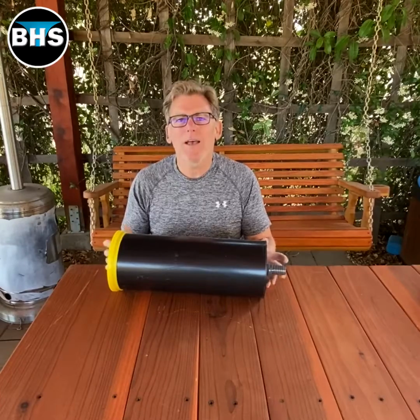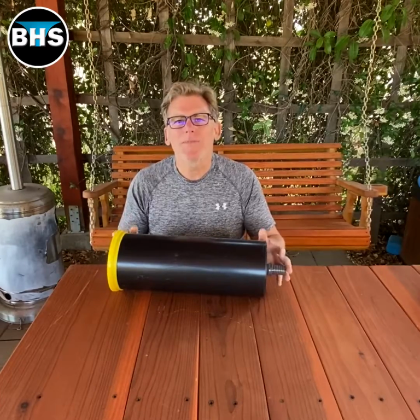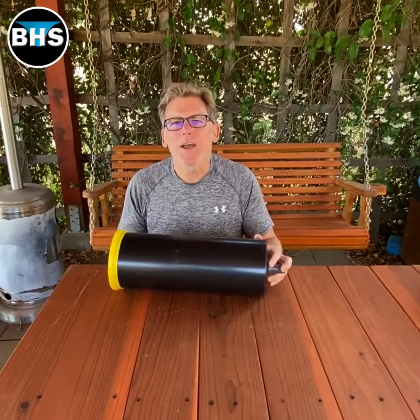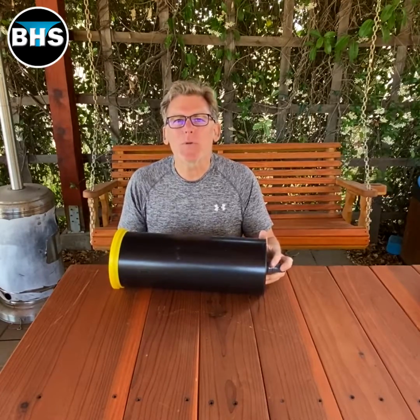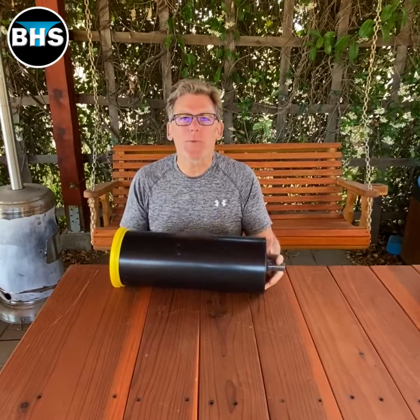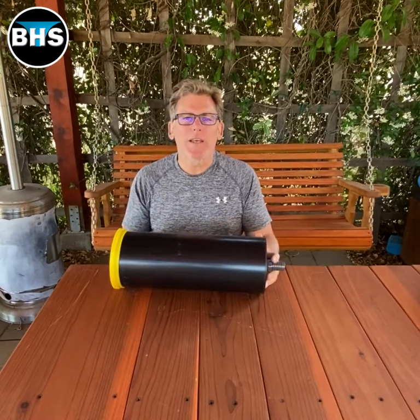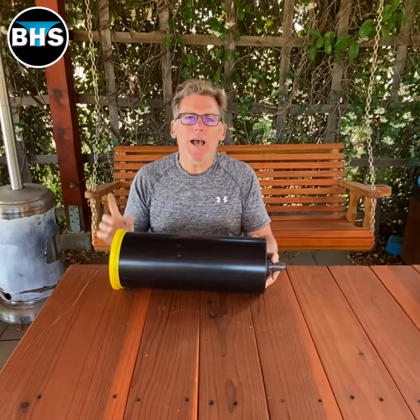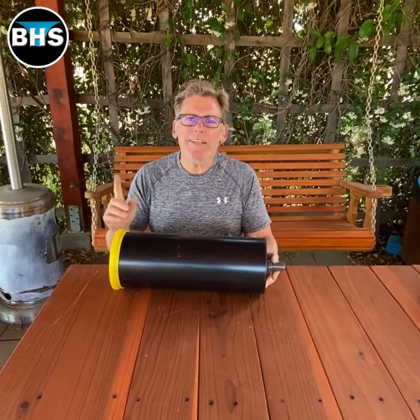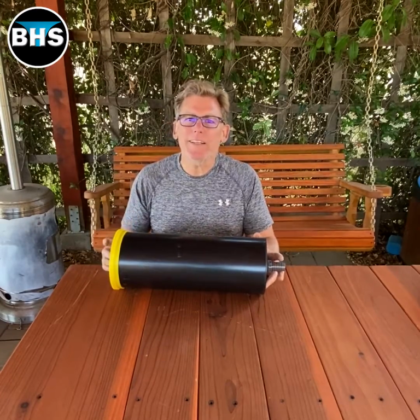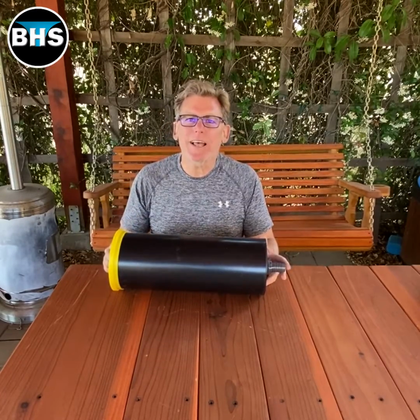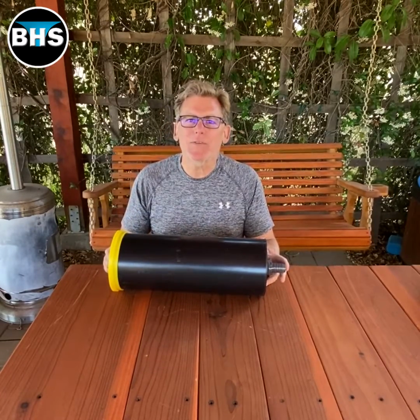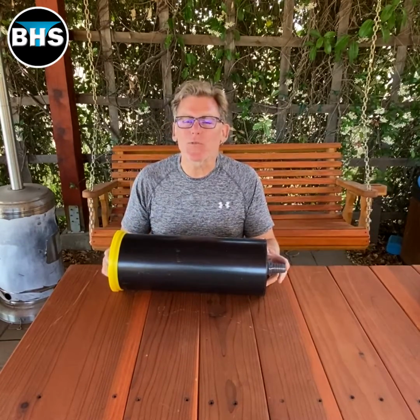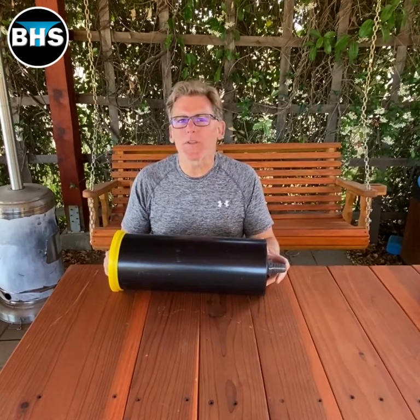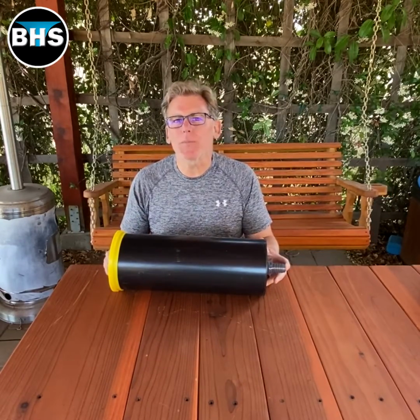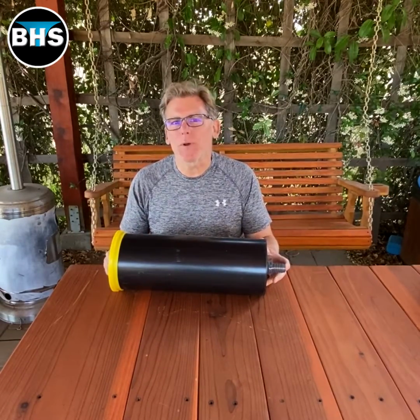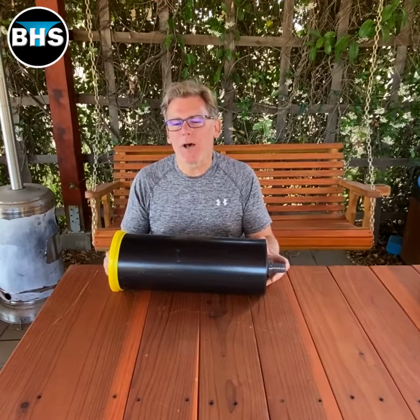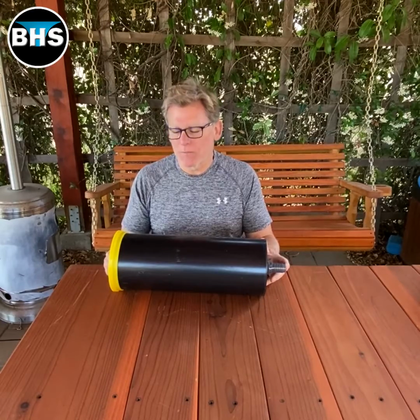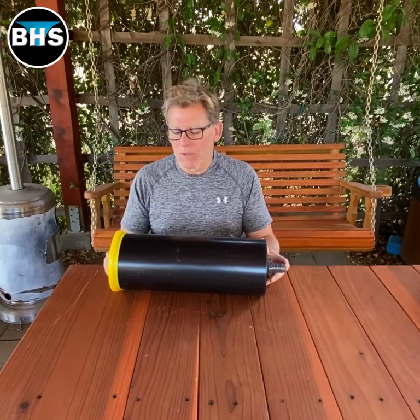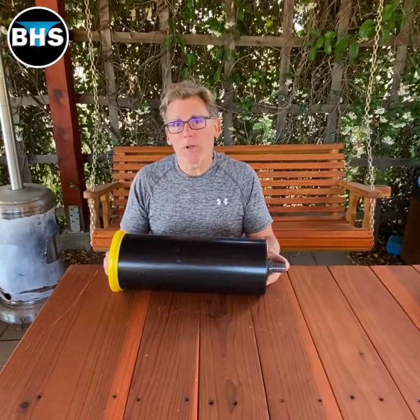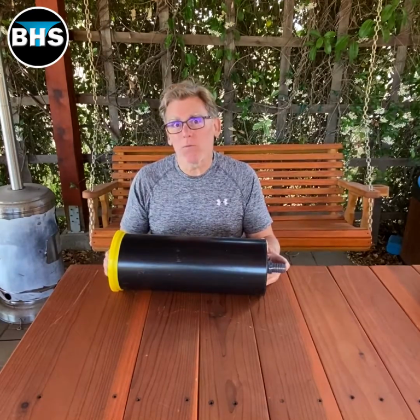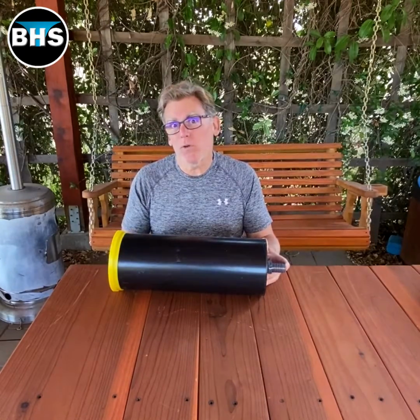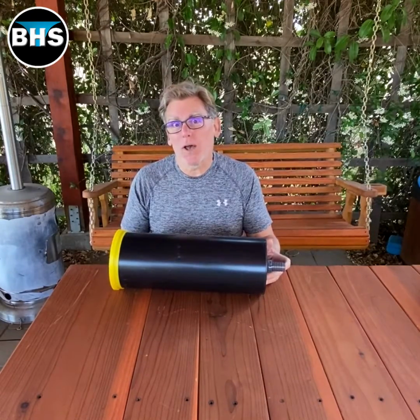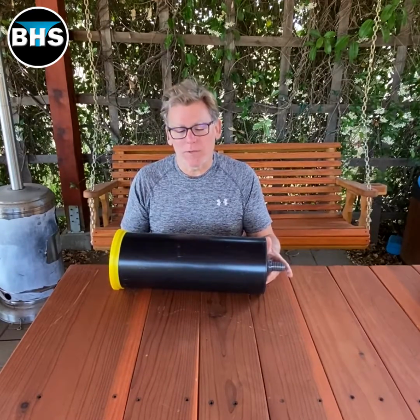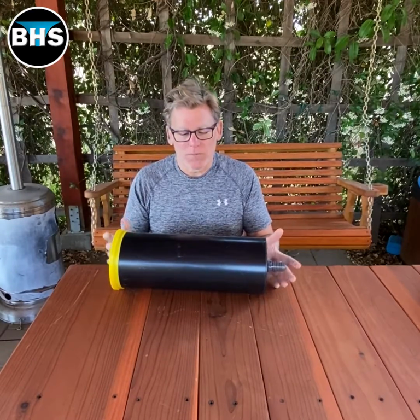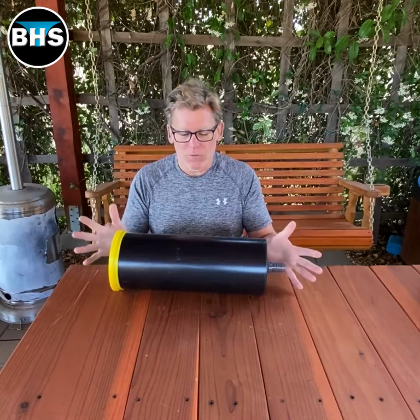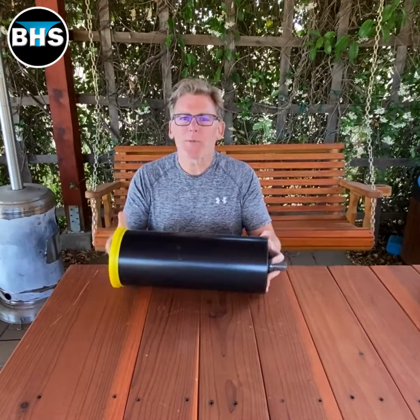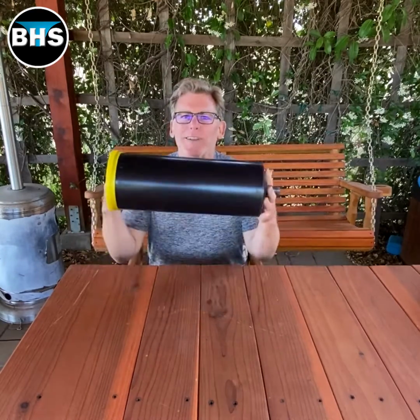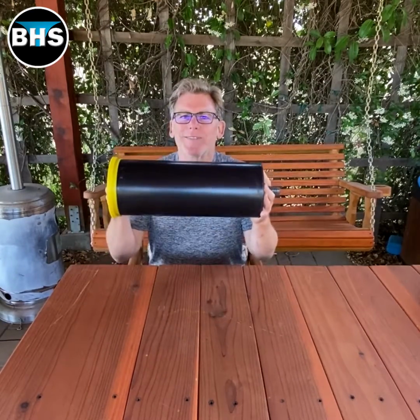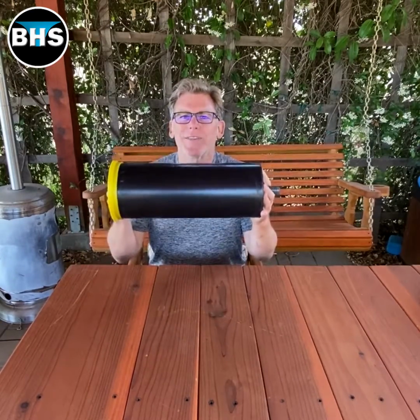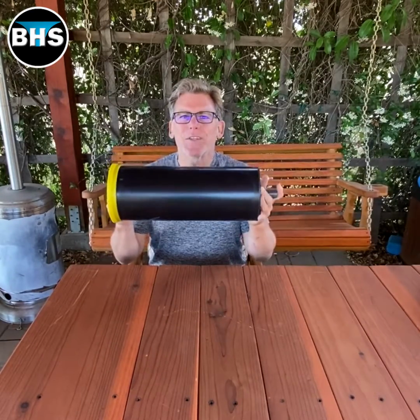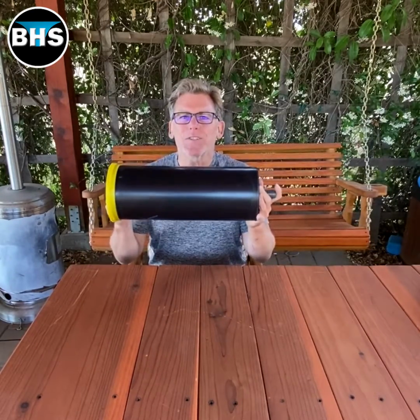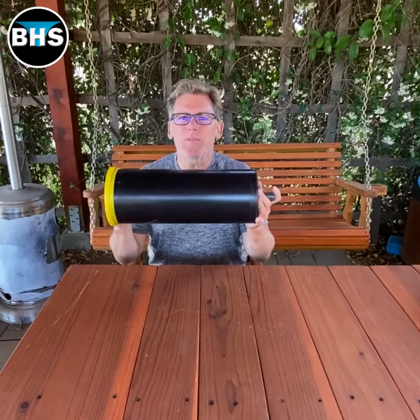Hi, I'm Robert Schmidt. I needed an inline filter for my skimmer in my pond, but I didn't want to go buy one. So I built one with a six inch PVC.